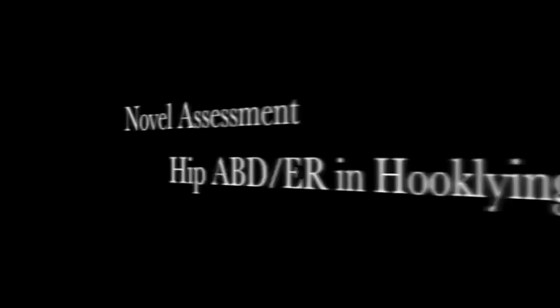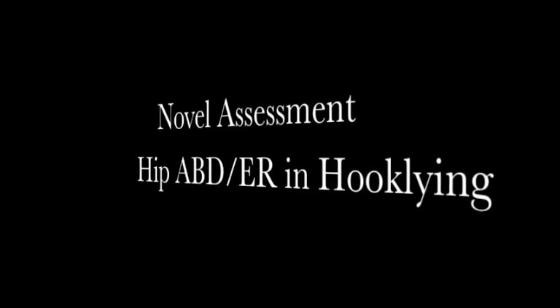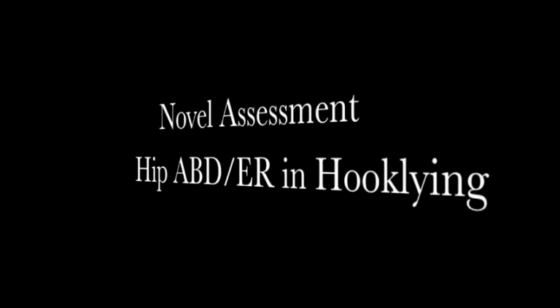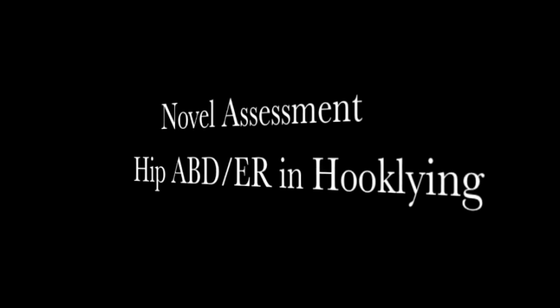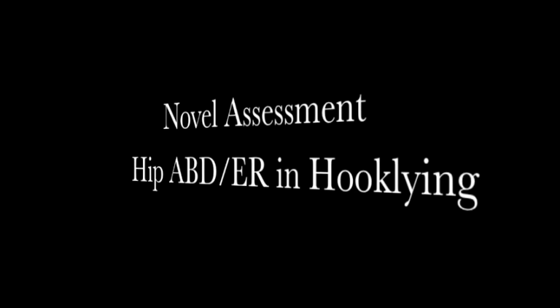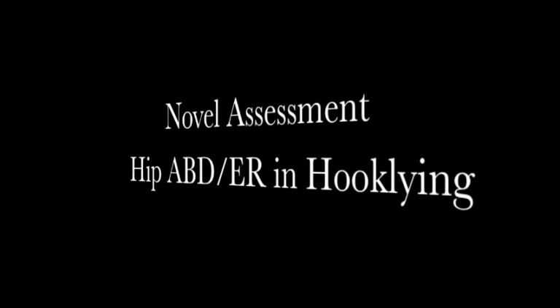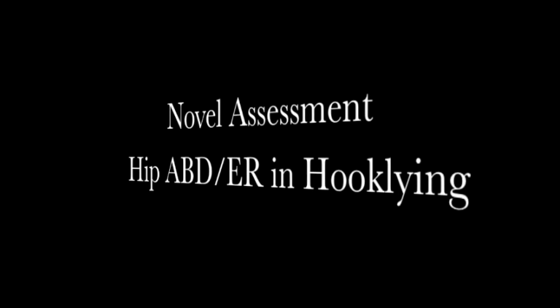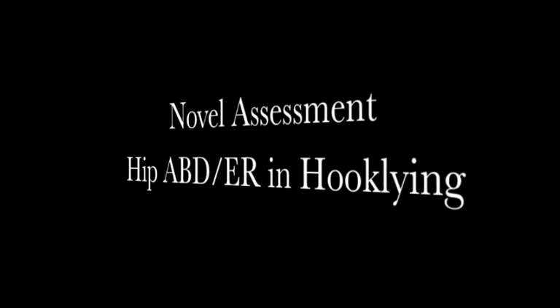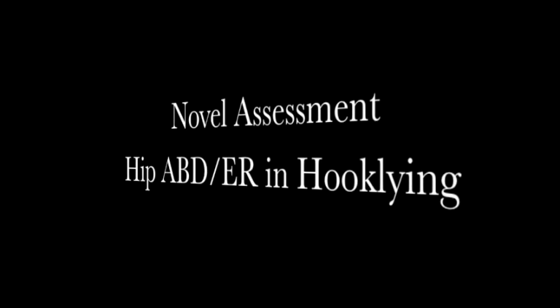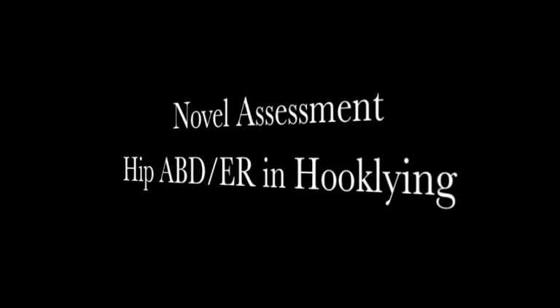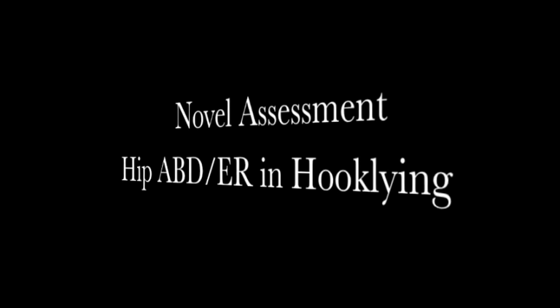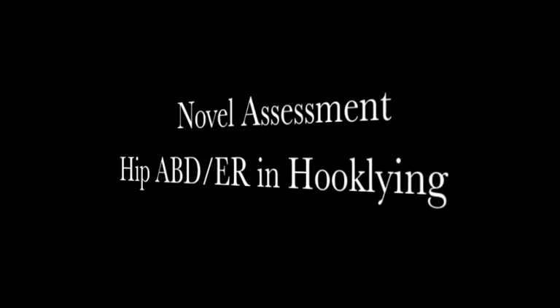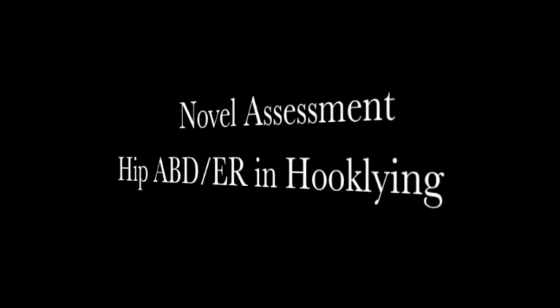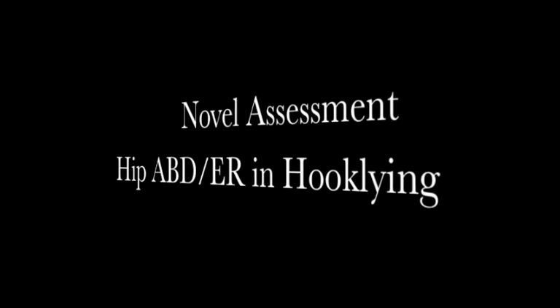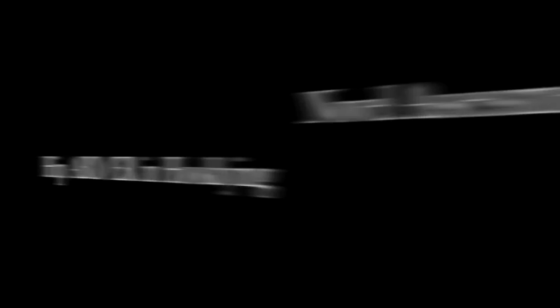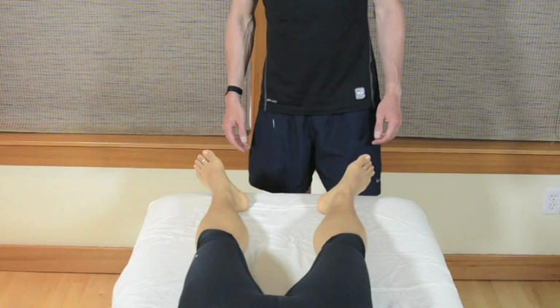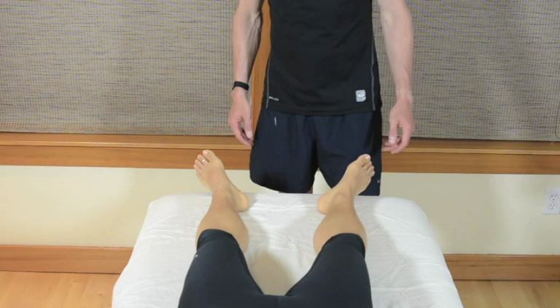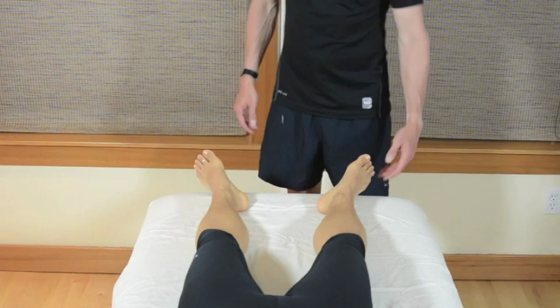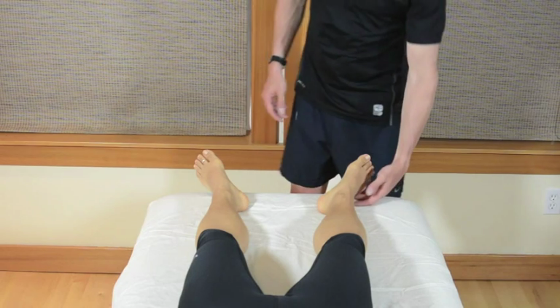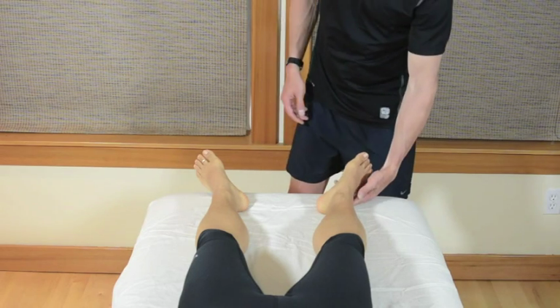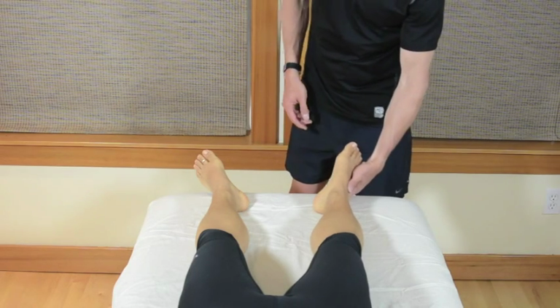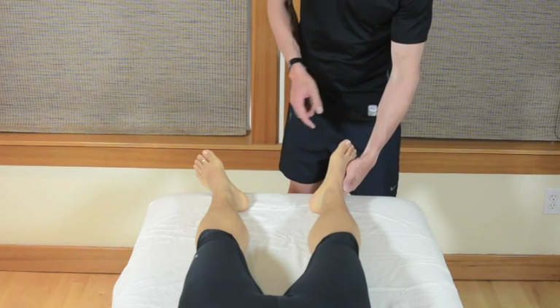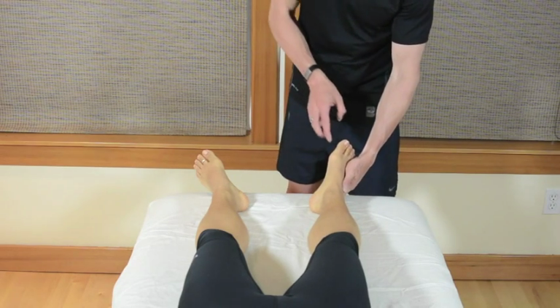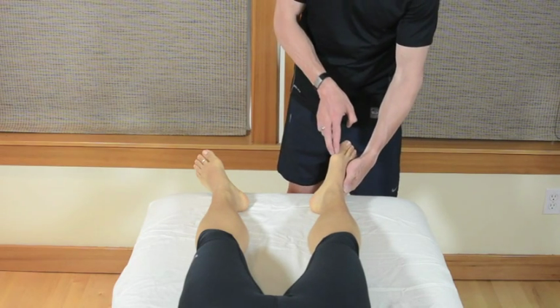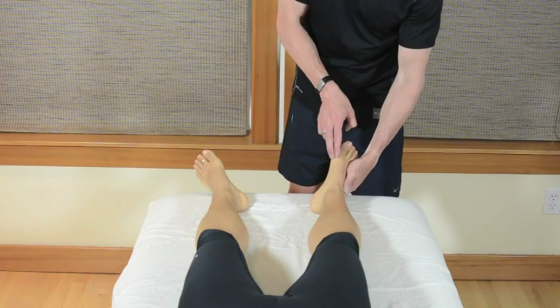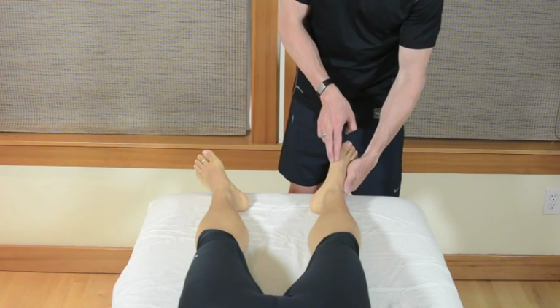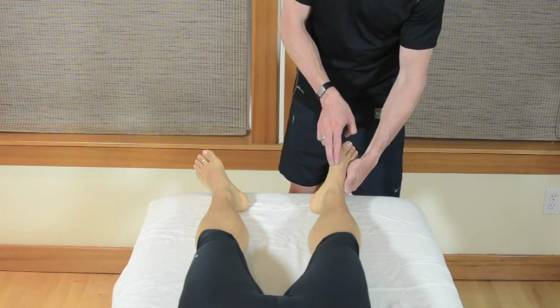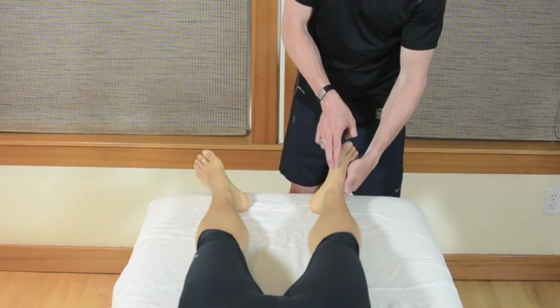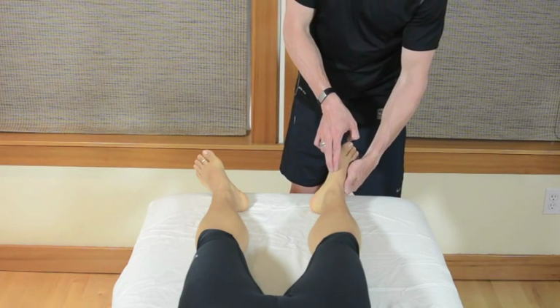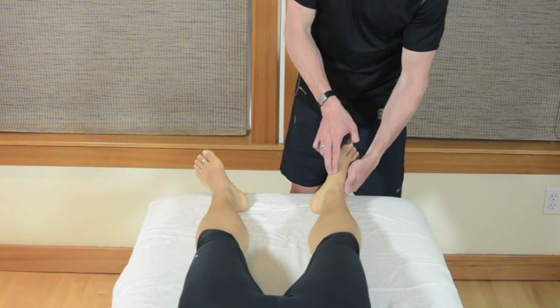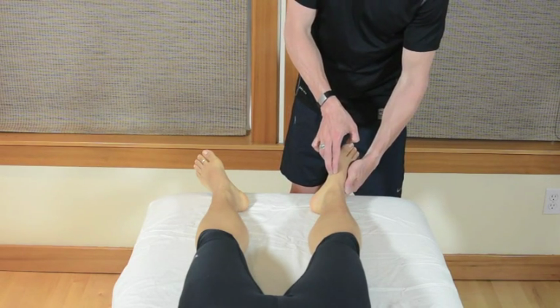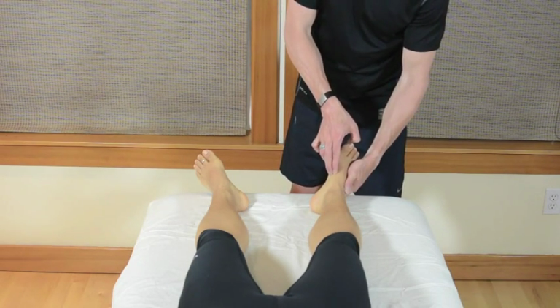This video demonstrates a novel assessment of hip abduction and external rotation in a hook-lying position that I frequently use when working with patients with lower extremity complaints.